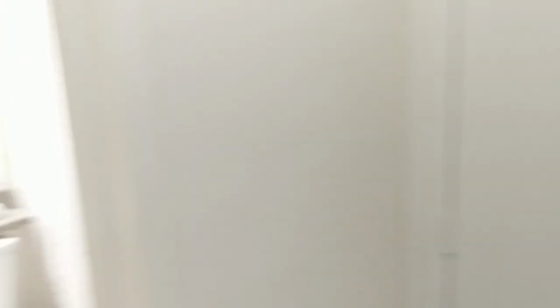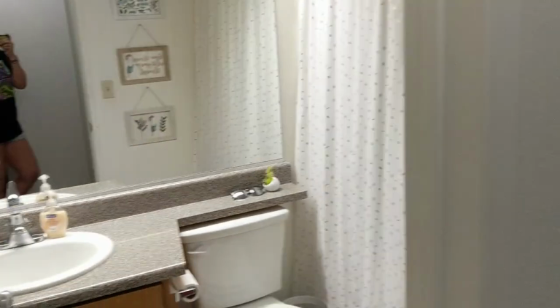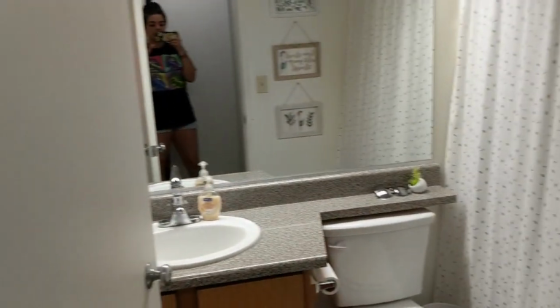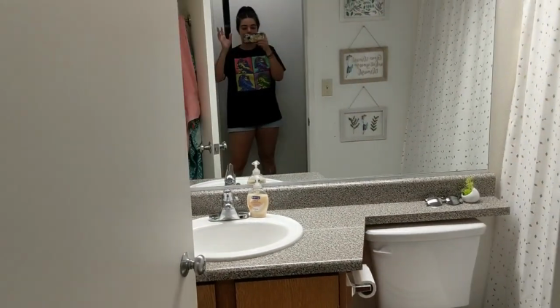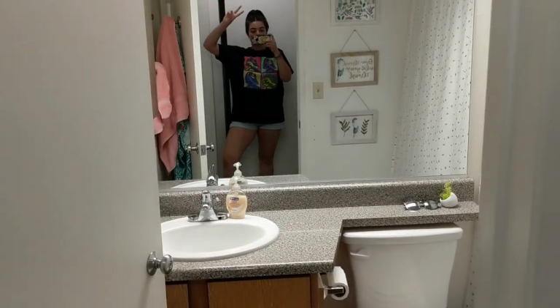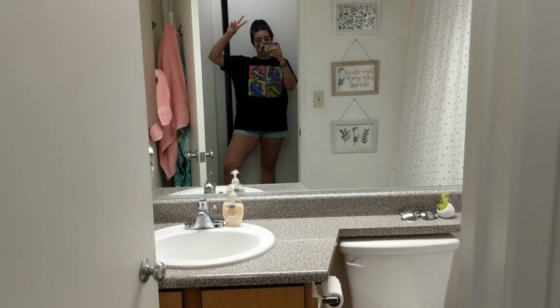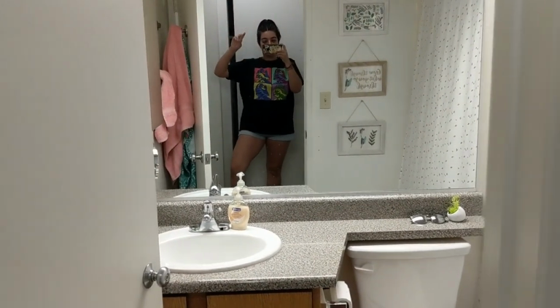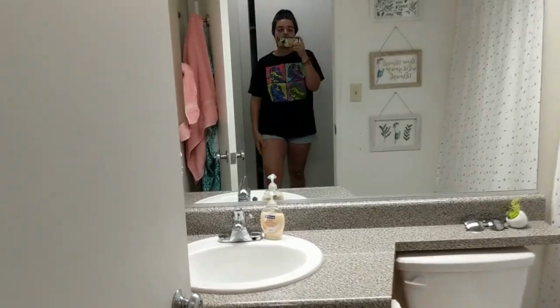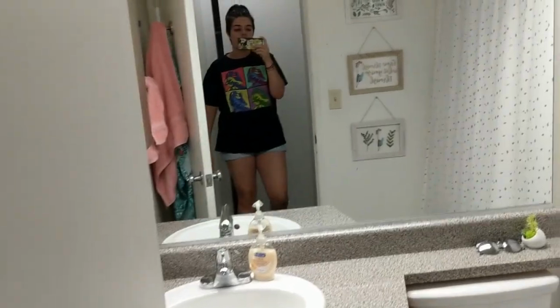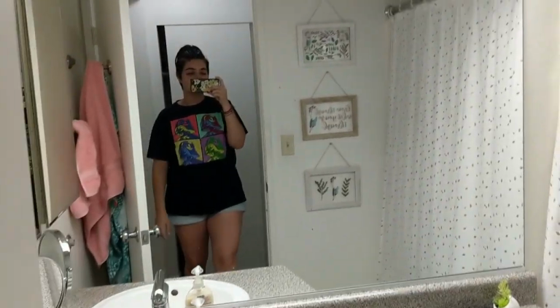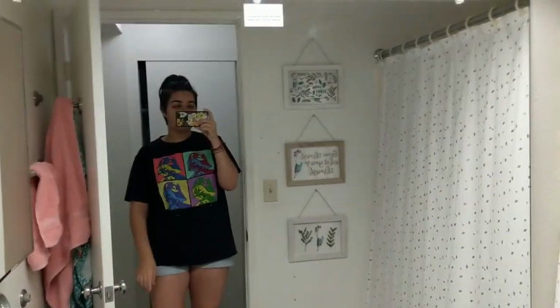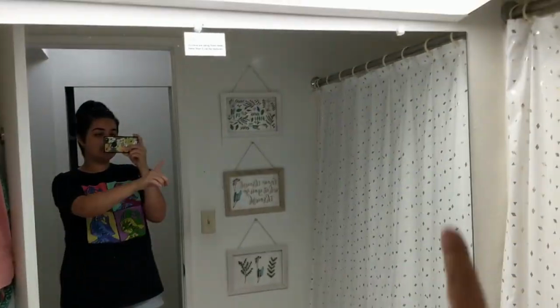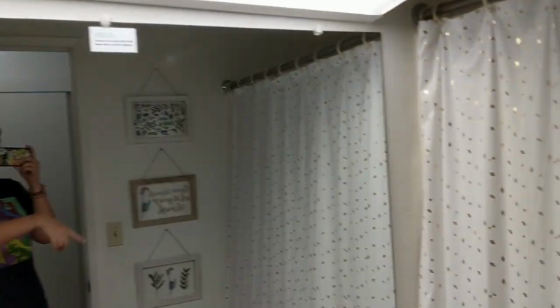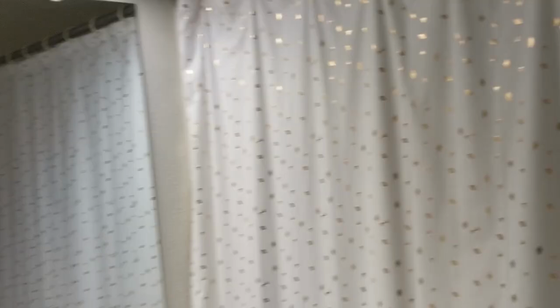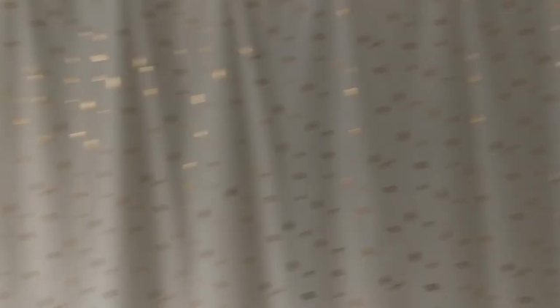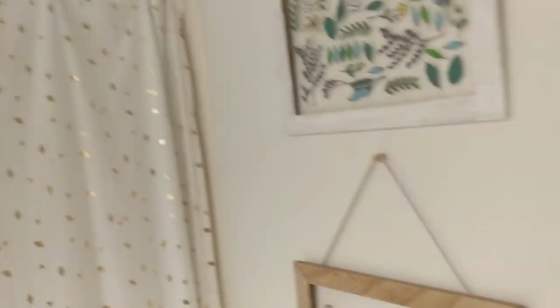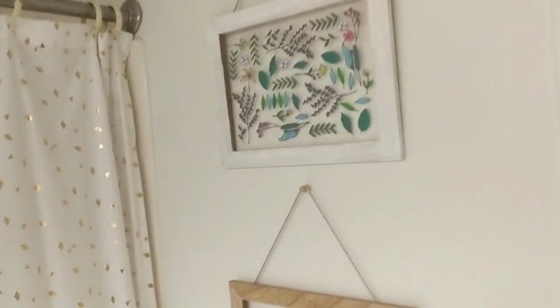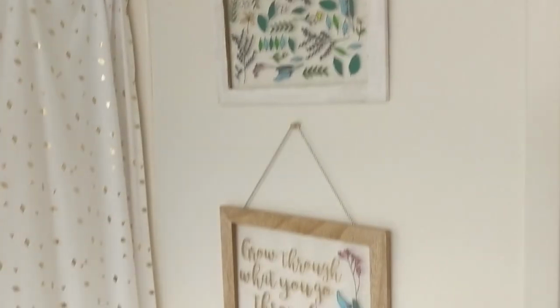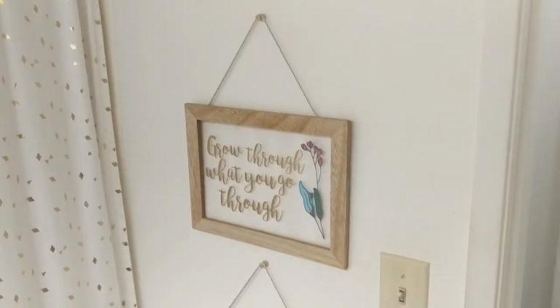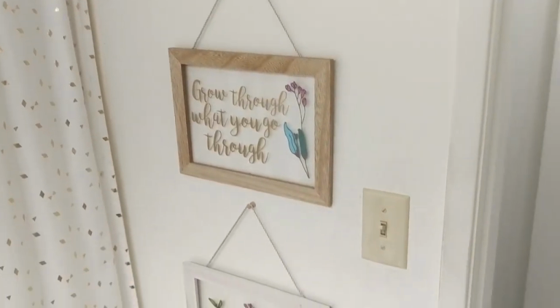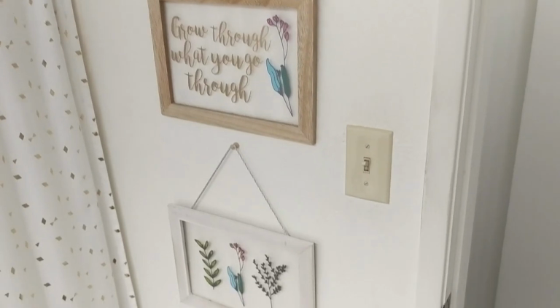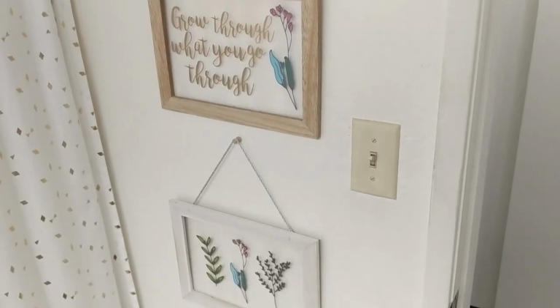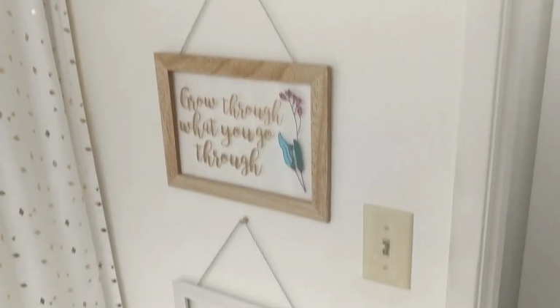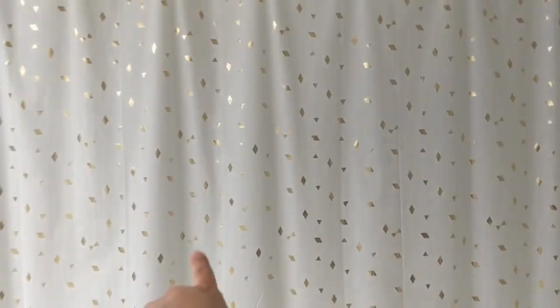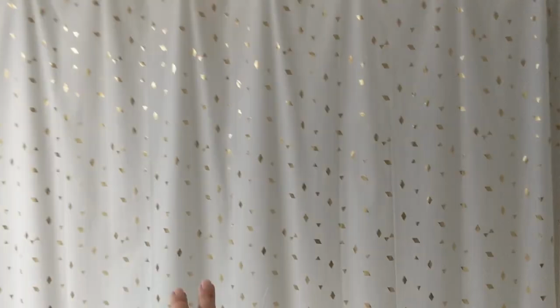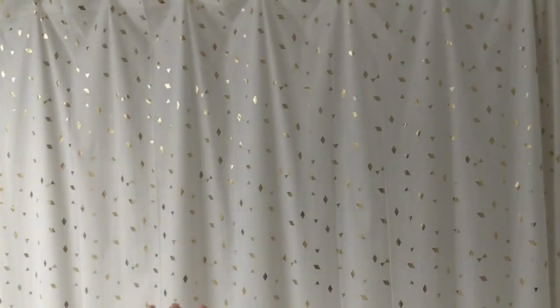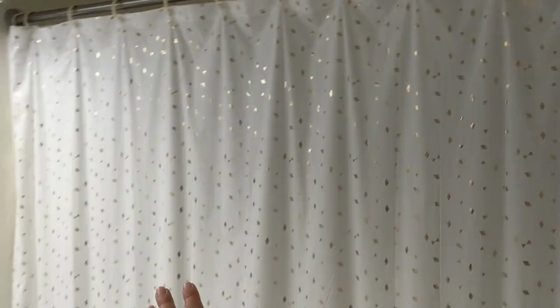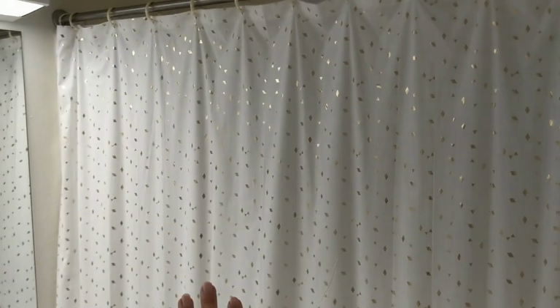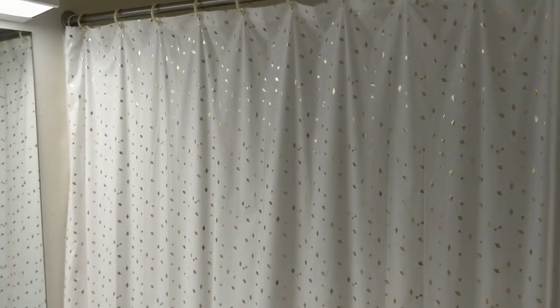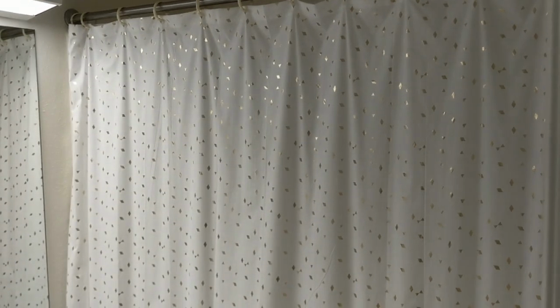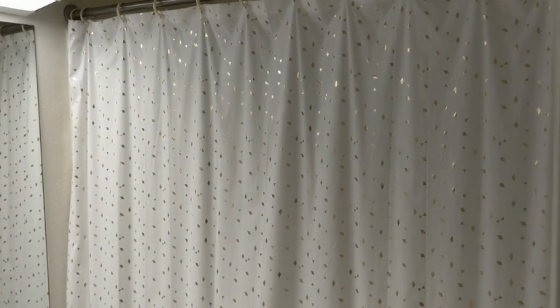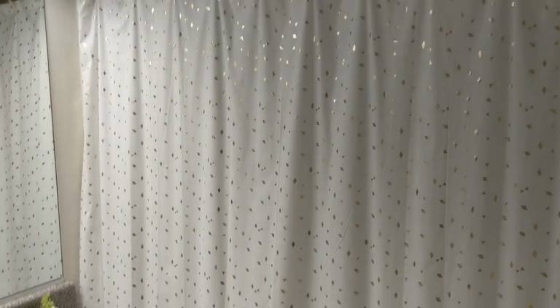And then right next to it is the restroom. So I have these three things — I got them from Target. I also got this, my shower curtain, from Target as well.